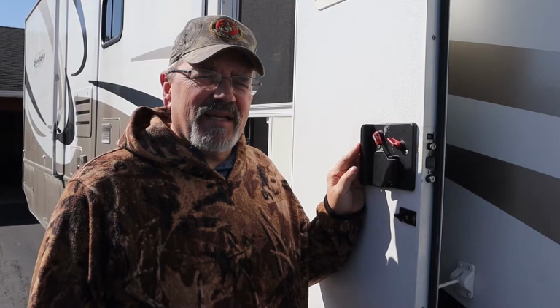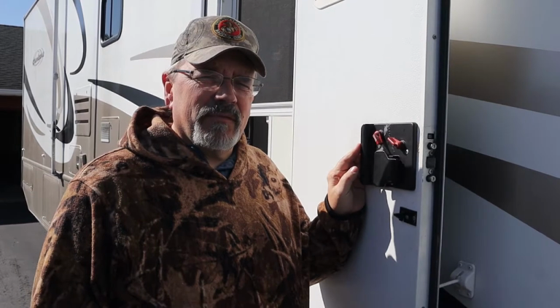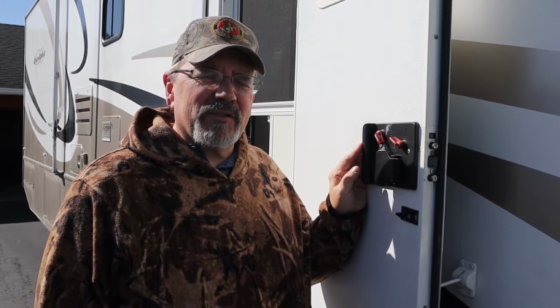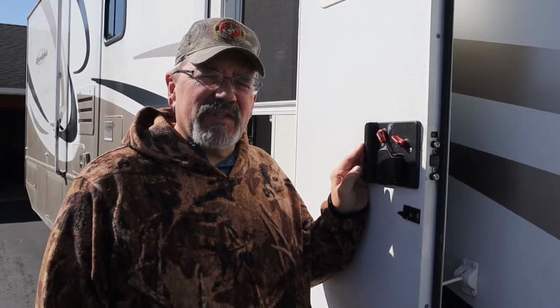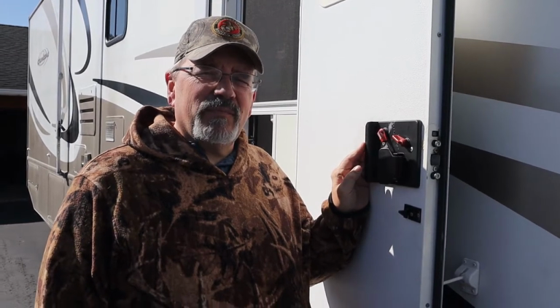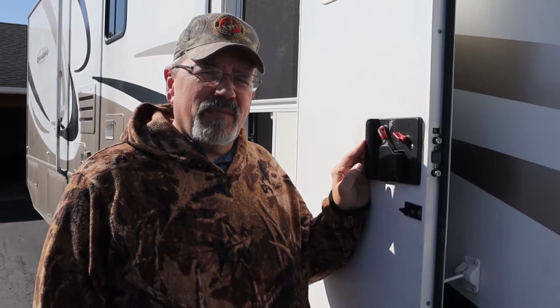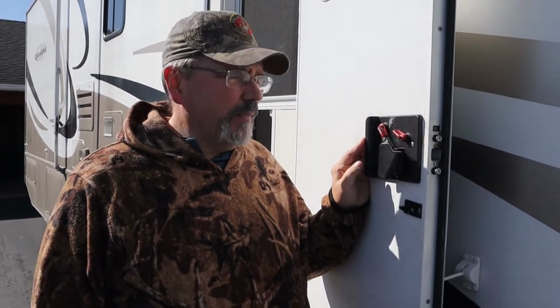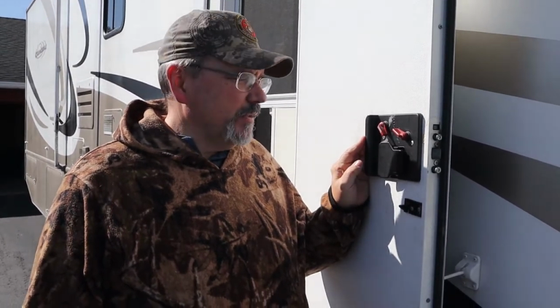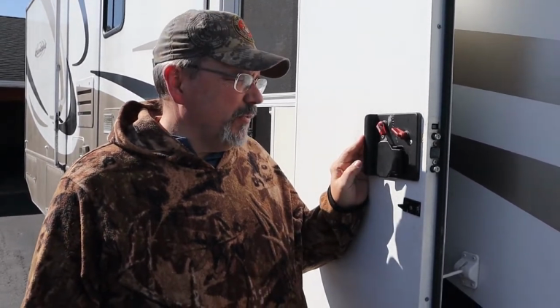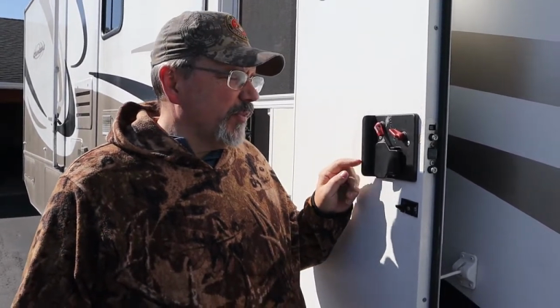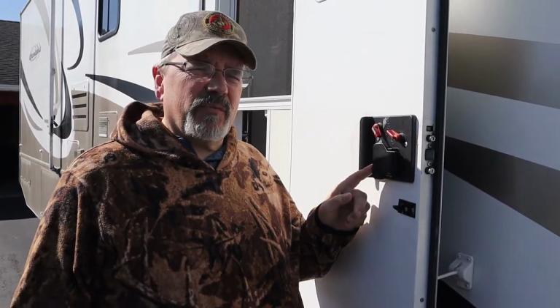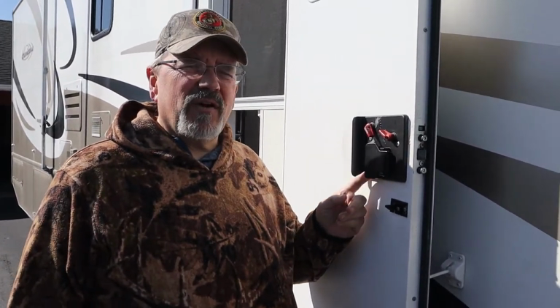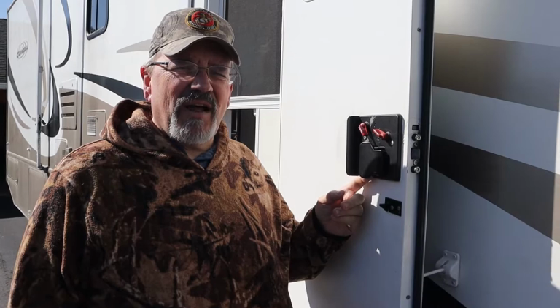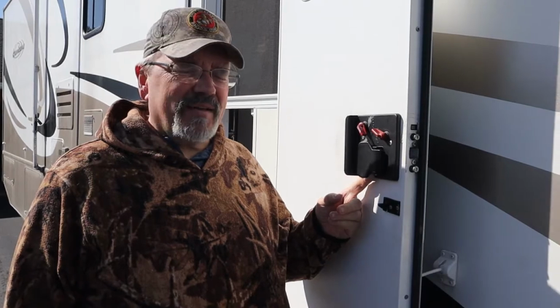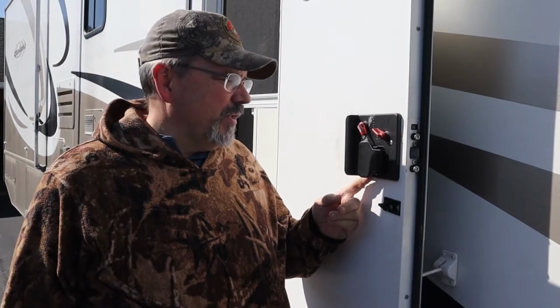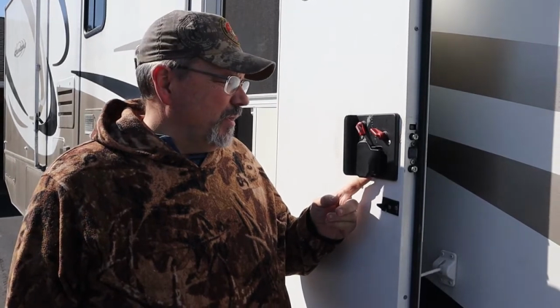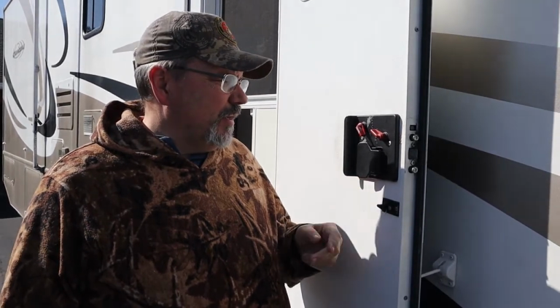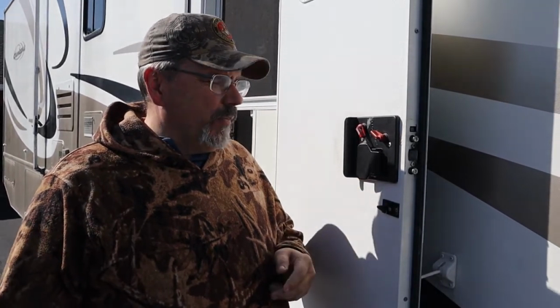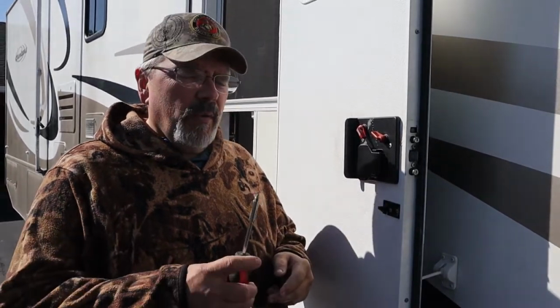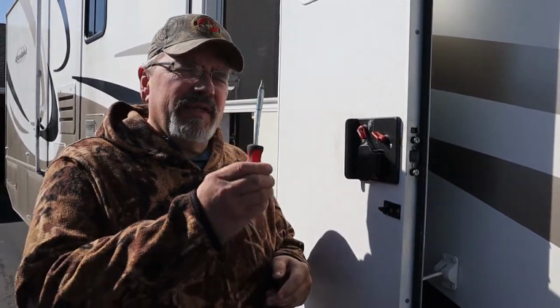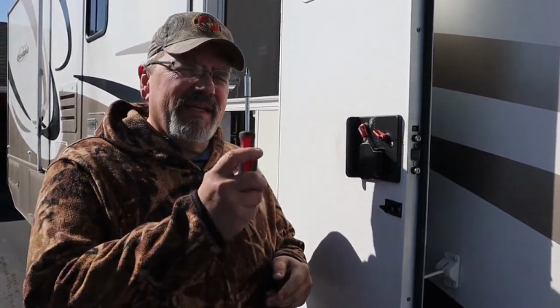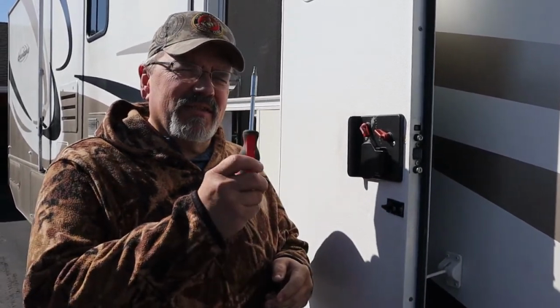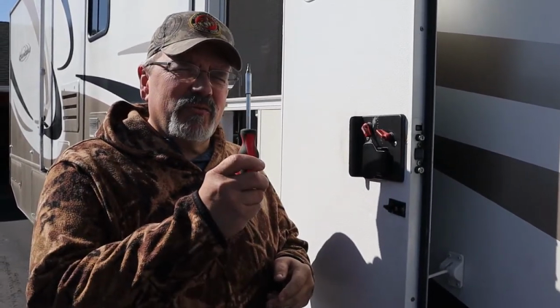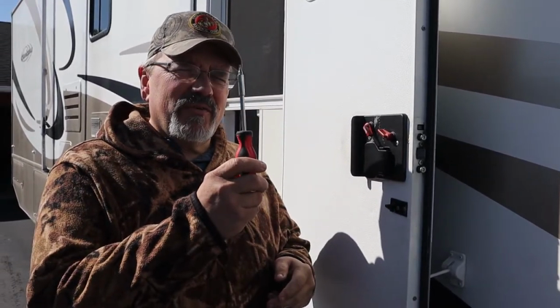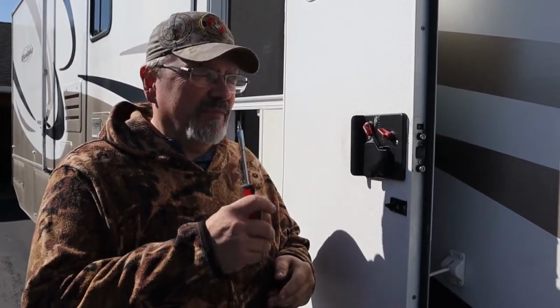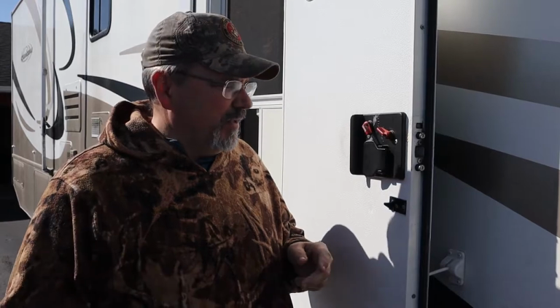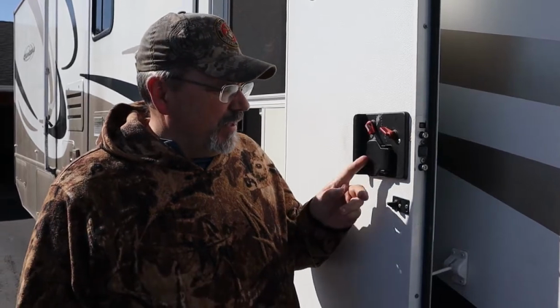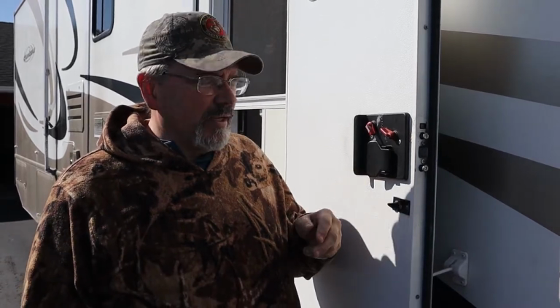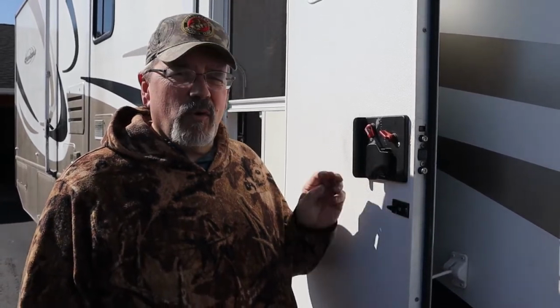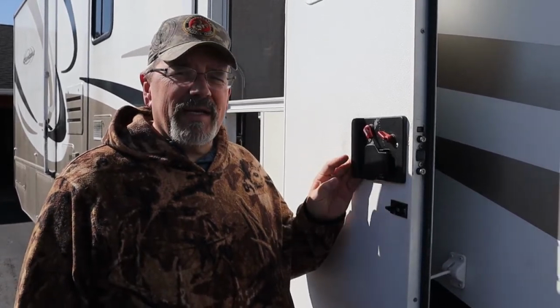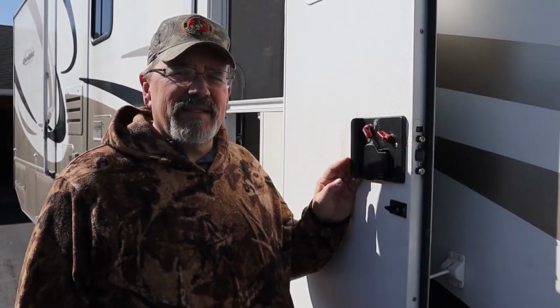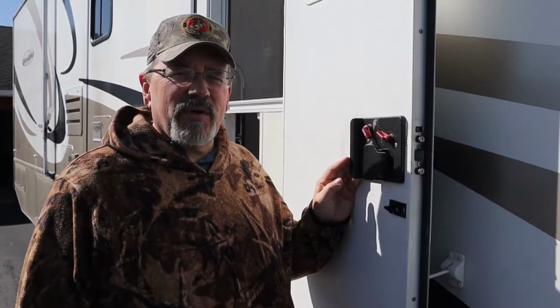Today we're going to replace it with an RV lock. All we really need is a screwdriver and we'll go ahead and take it apart.